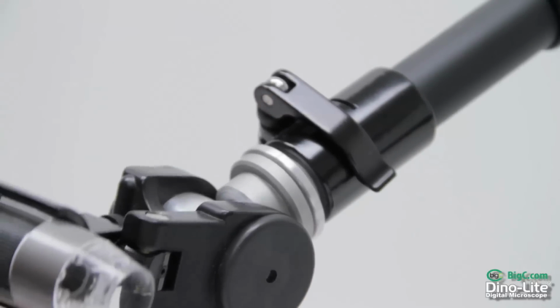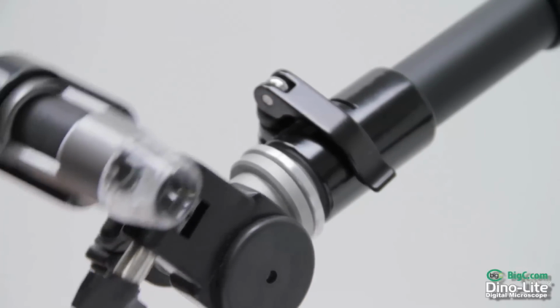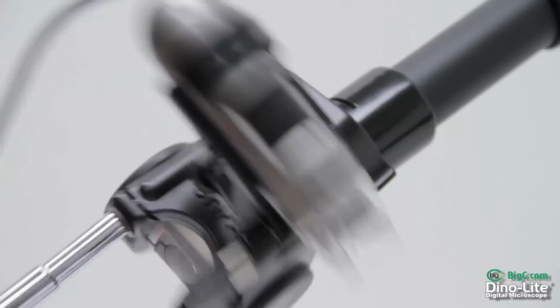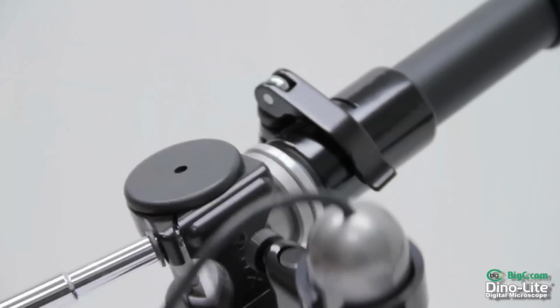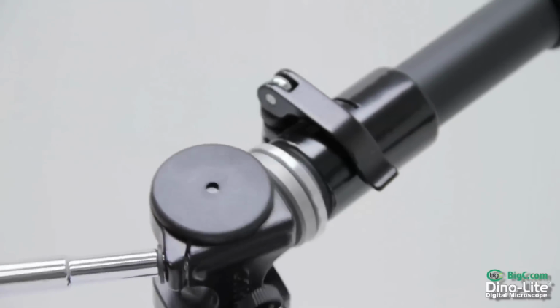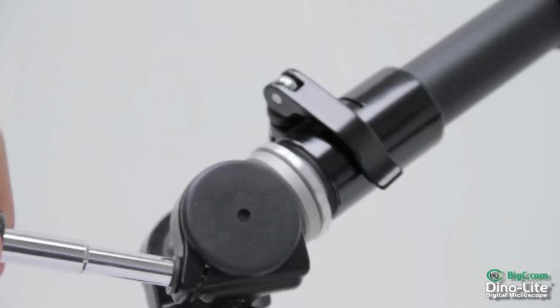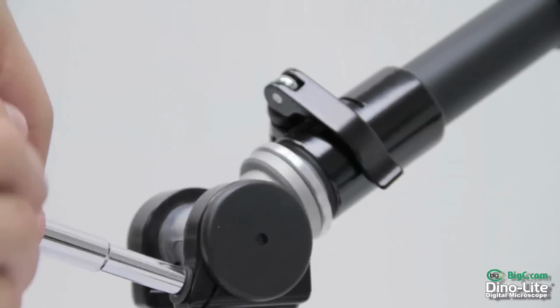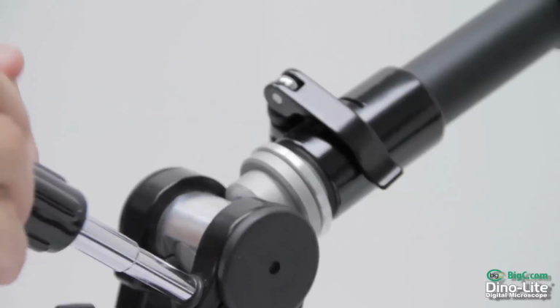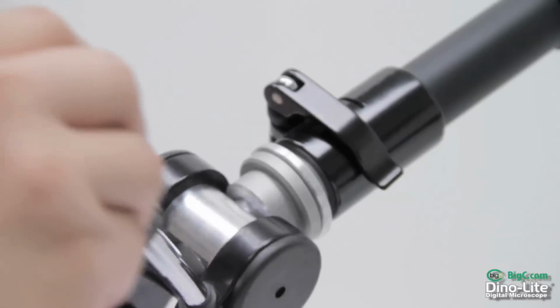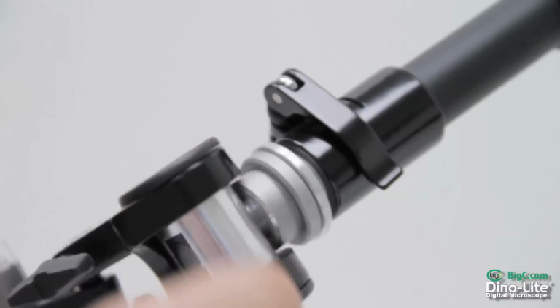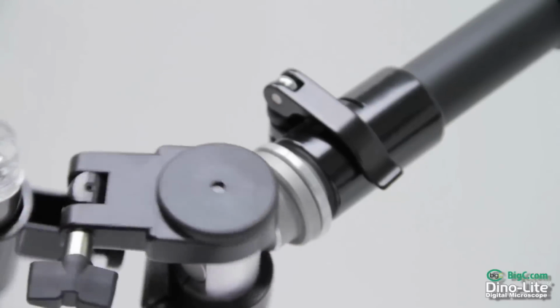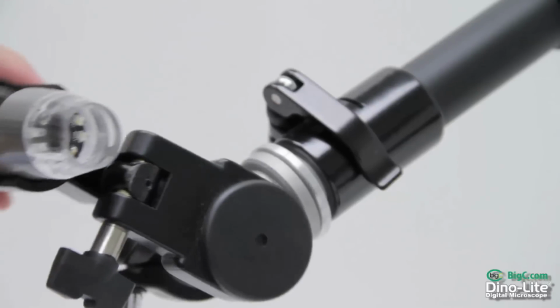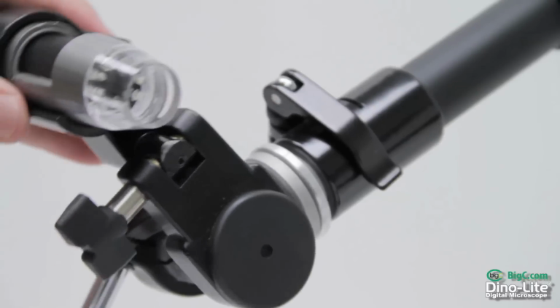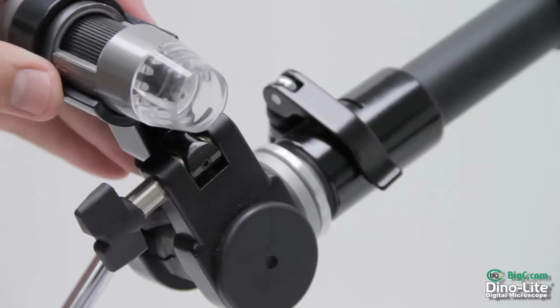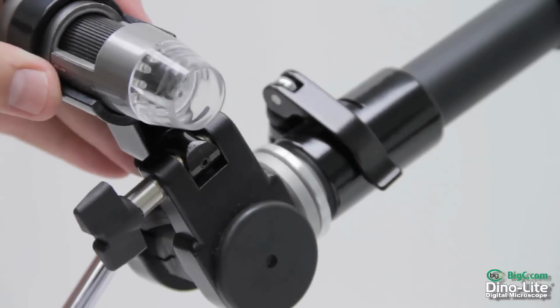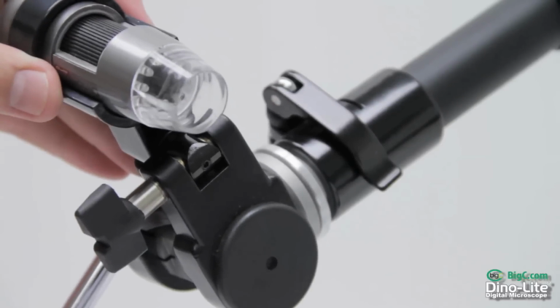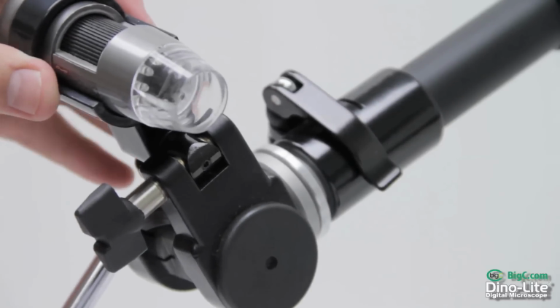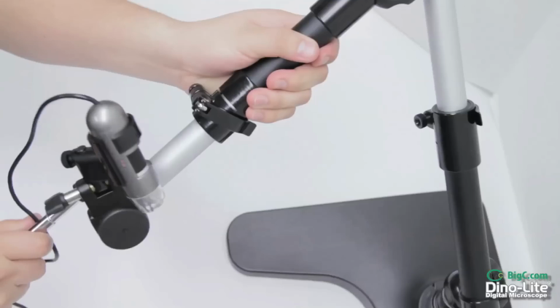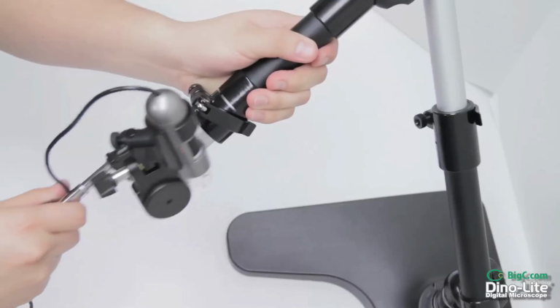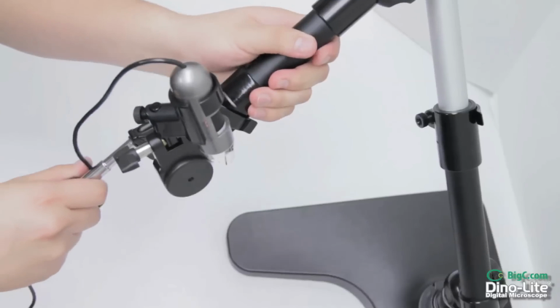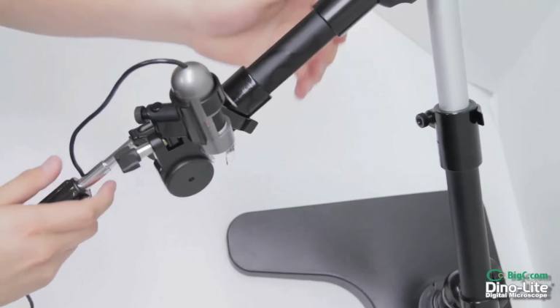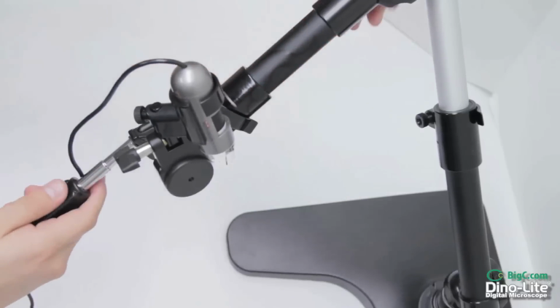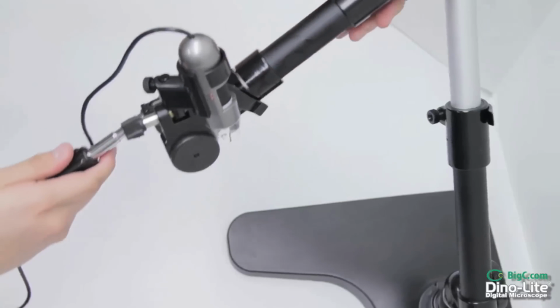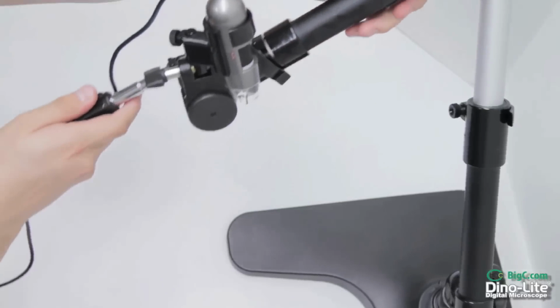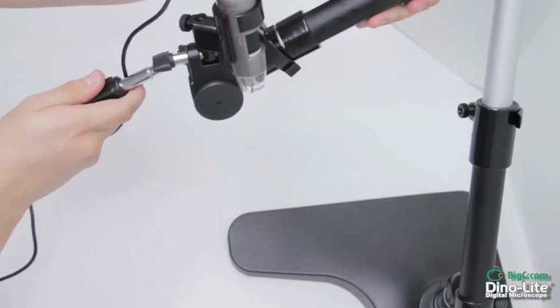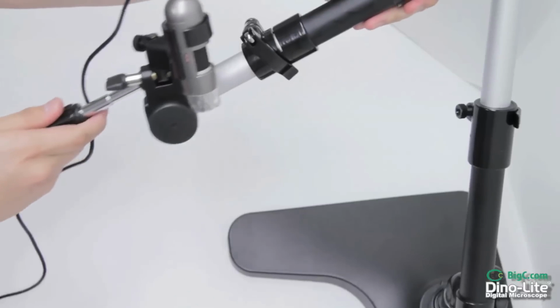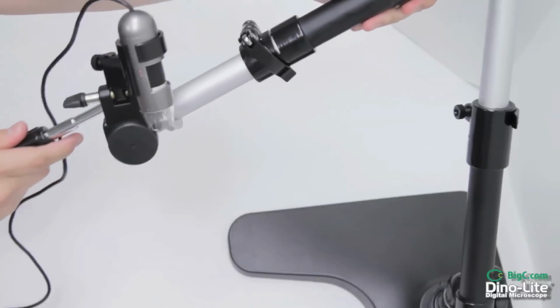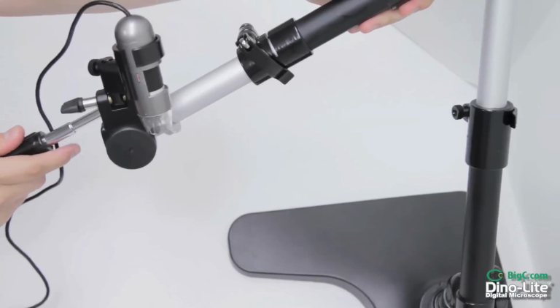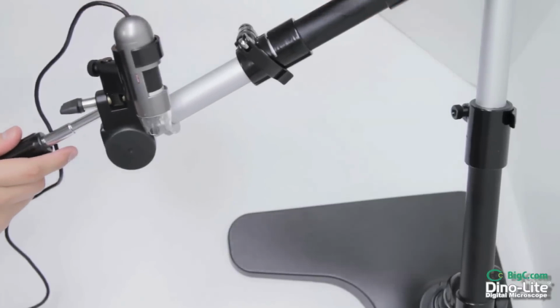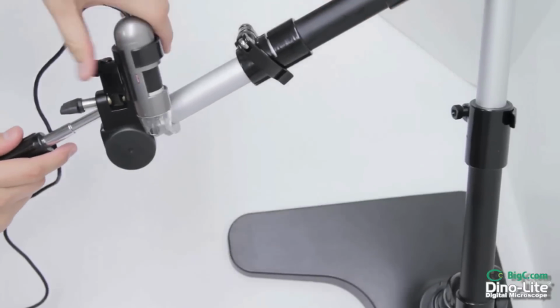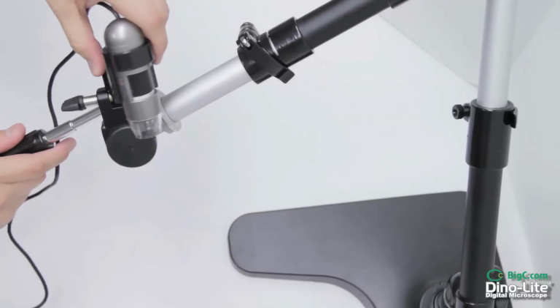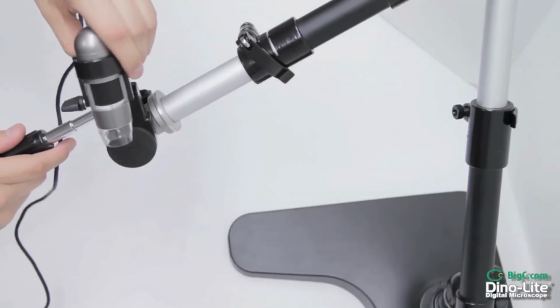The MS-52B is made from recycled aluminum, providing a durable and lightweight stand. This stand comes in at 4 pounds.